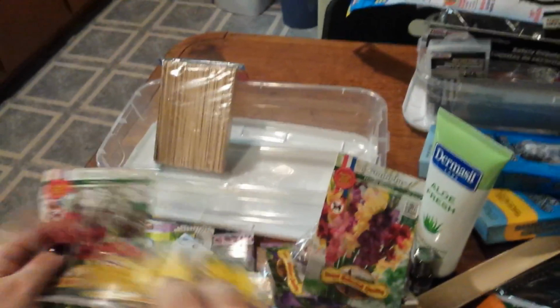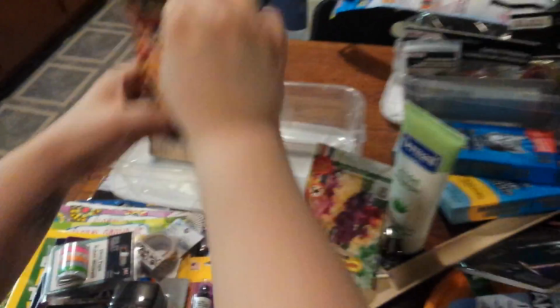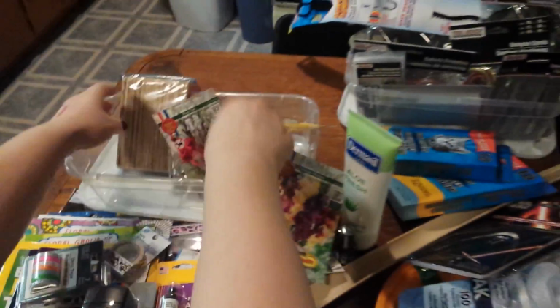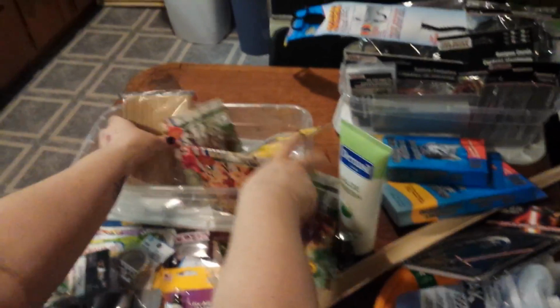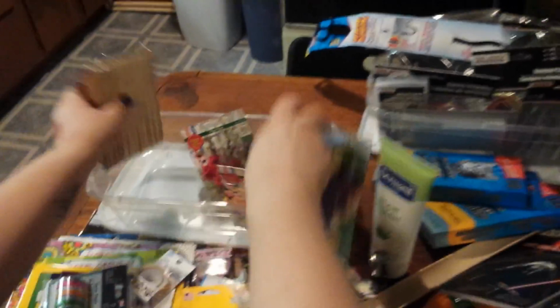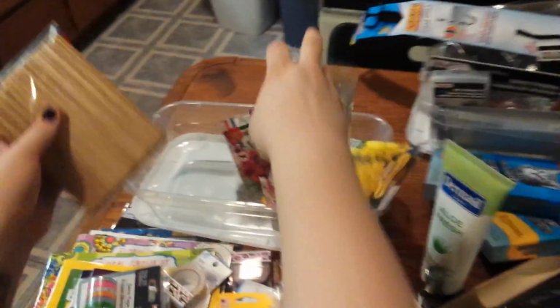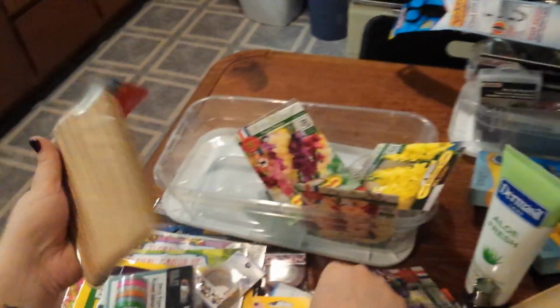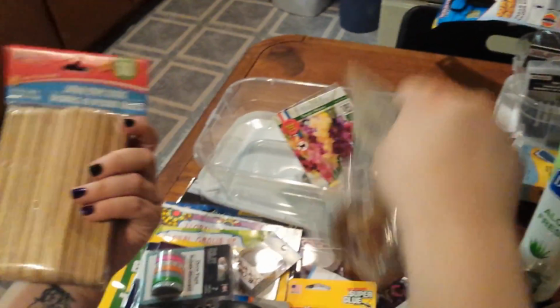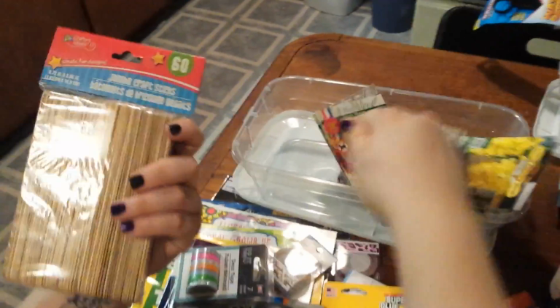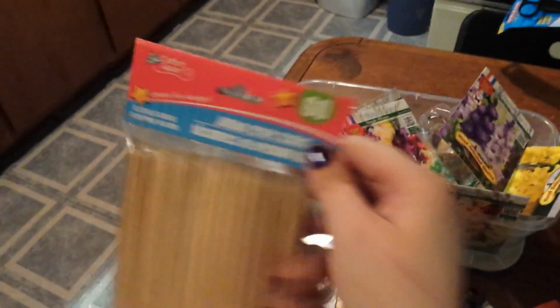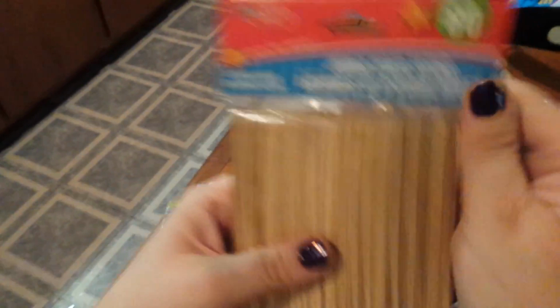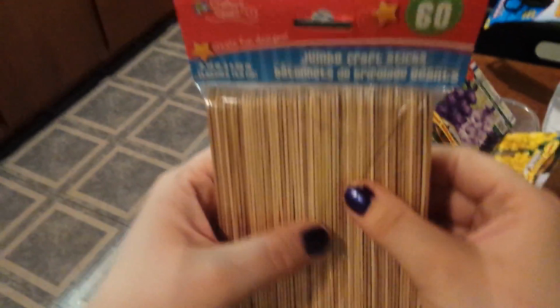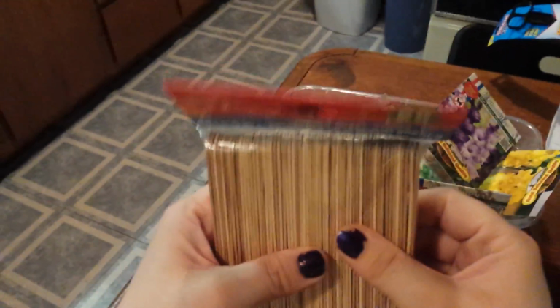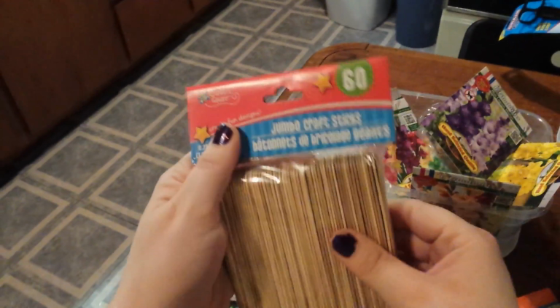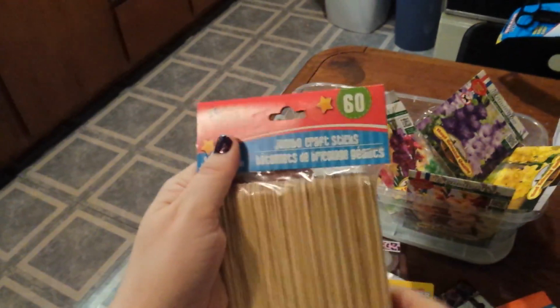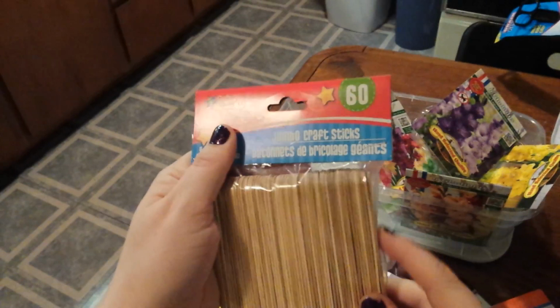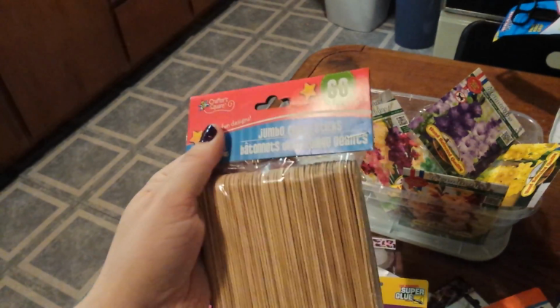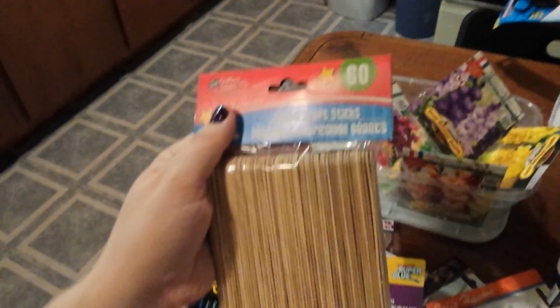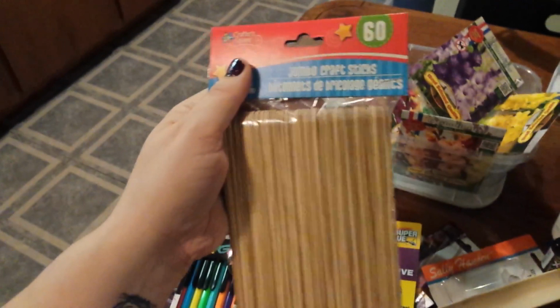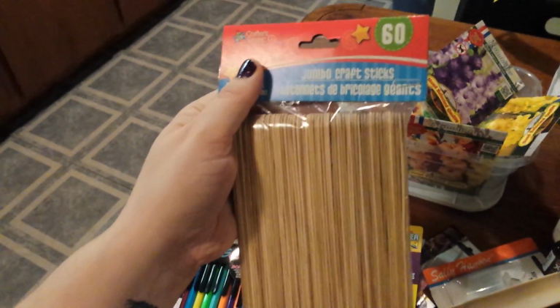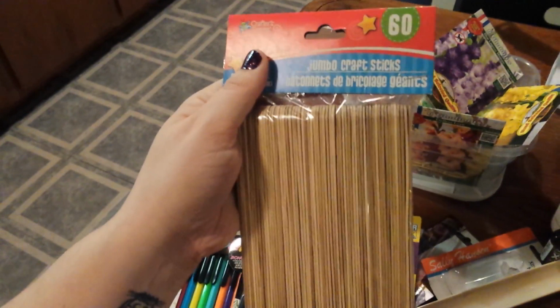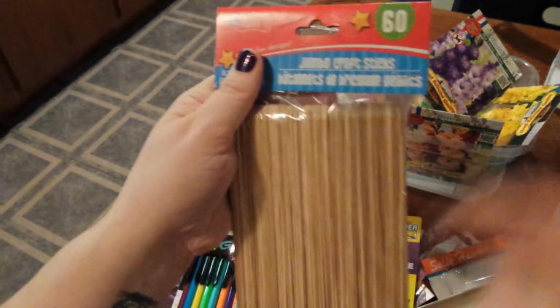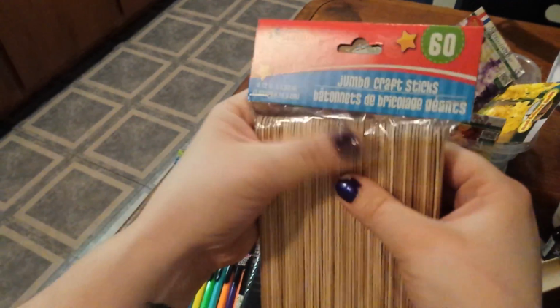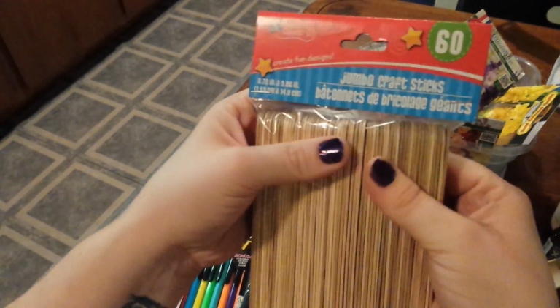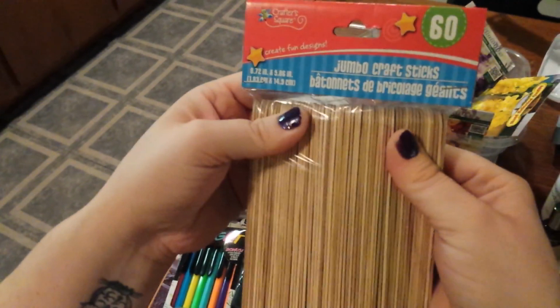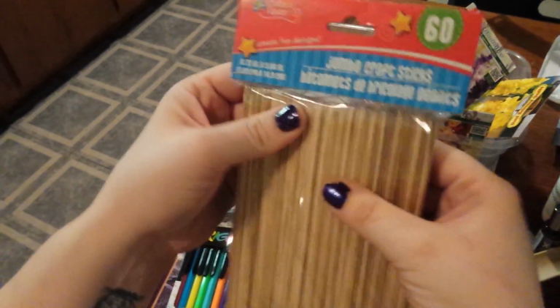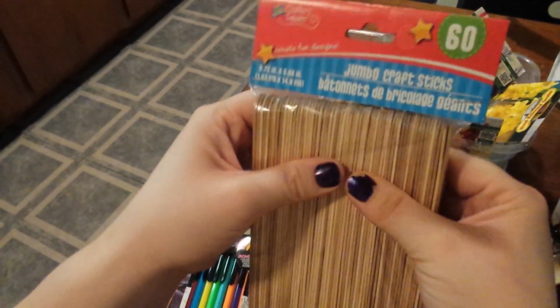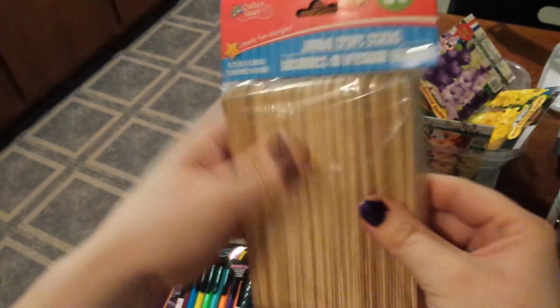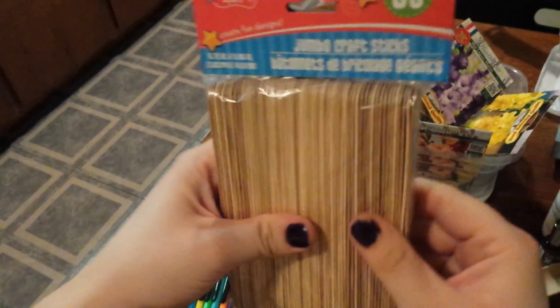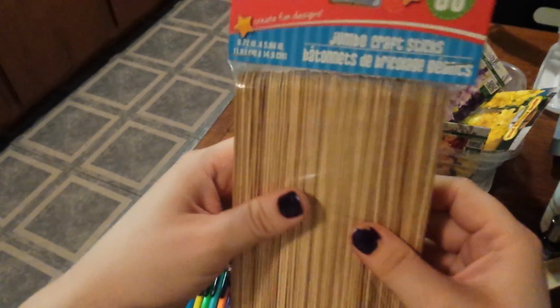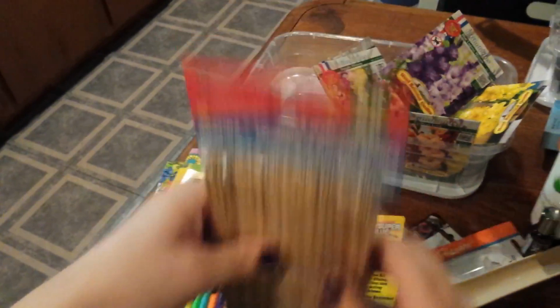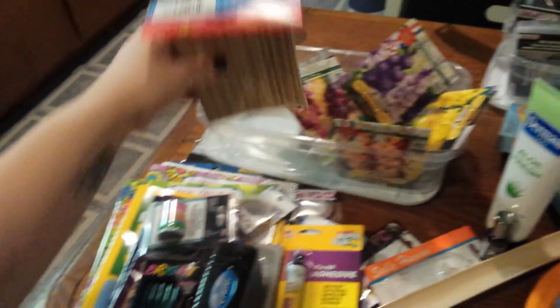And then we got these craft sticks to make little signs for the plants or test the soil moisture, so these will come in really handy.